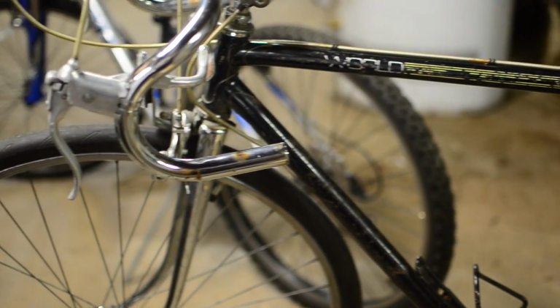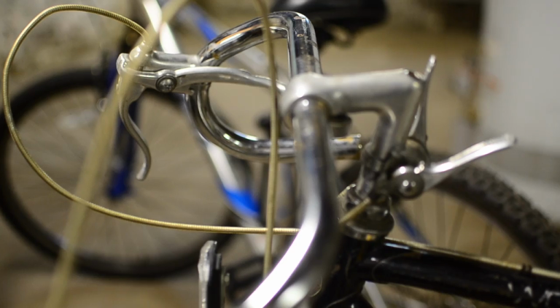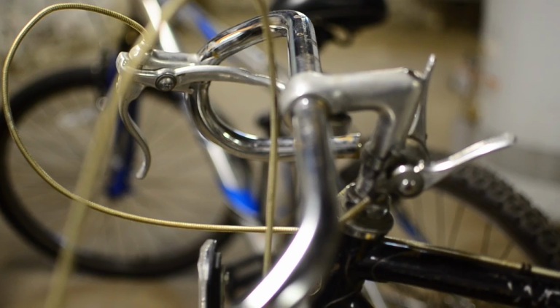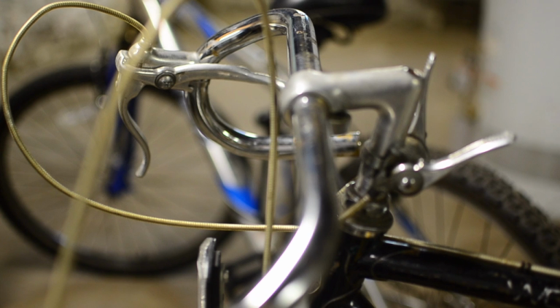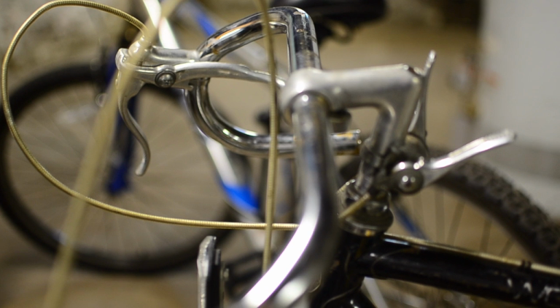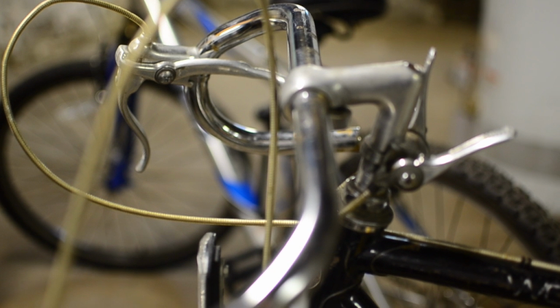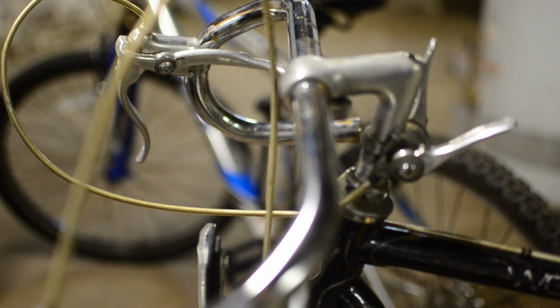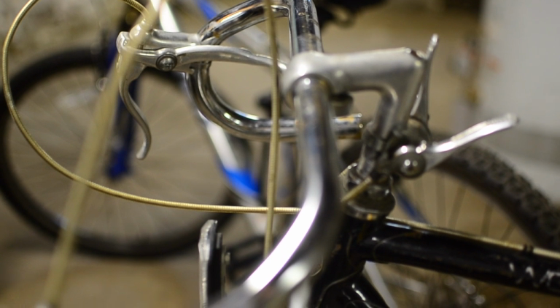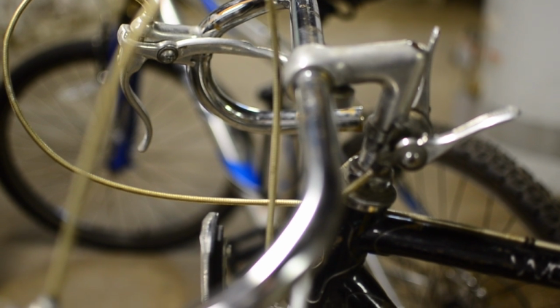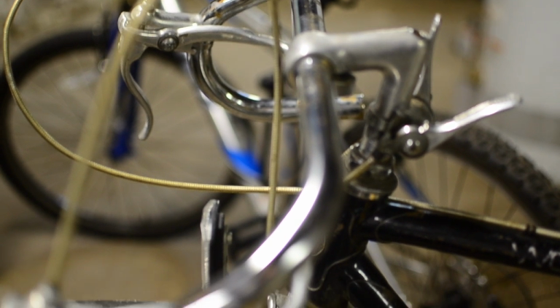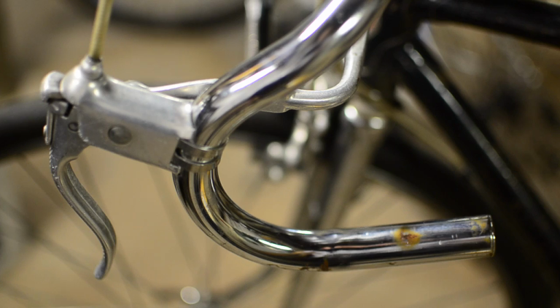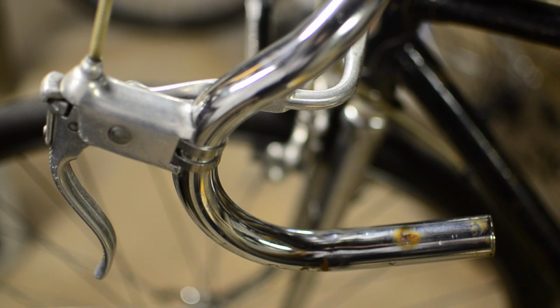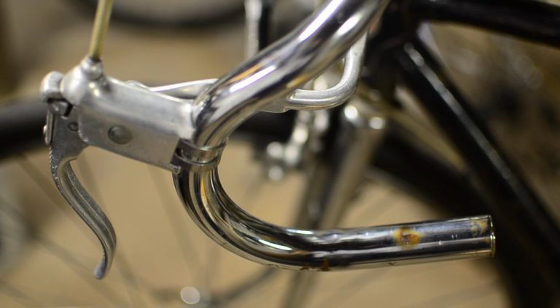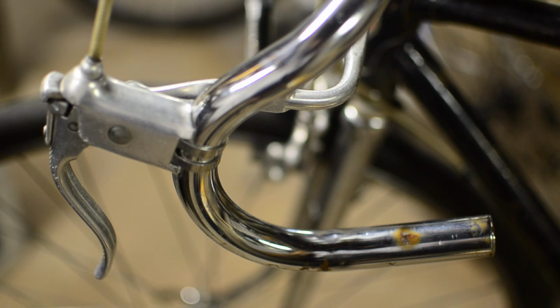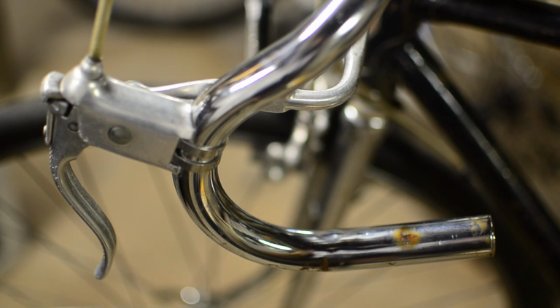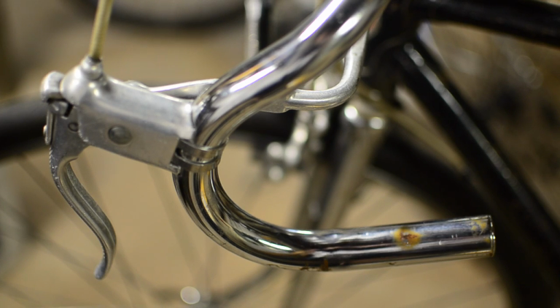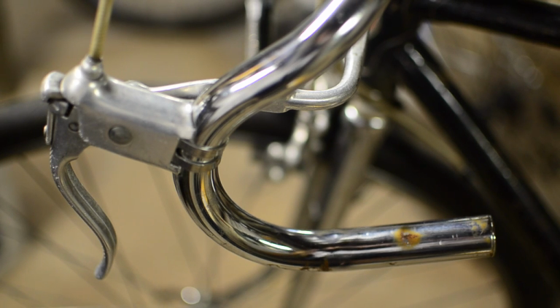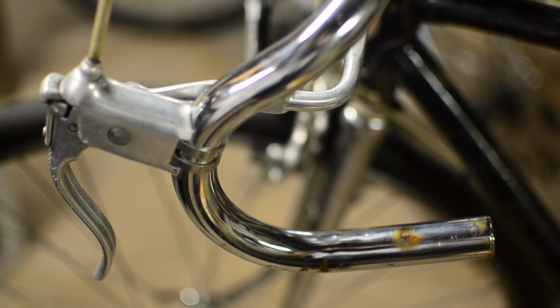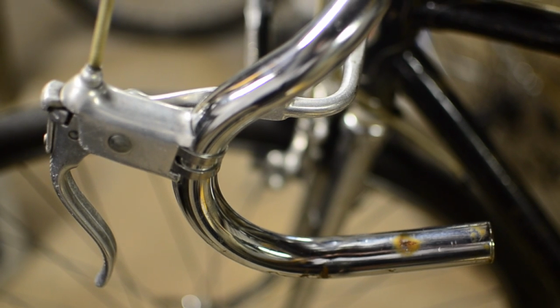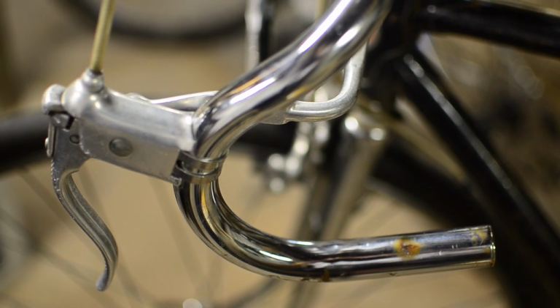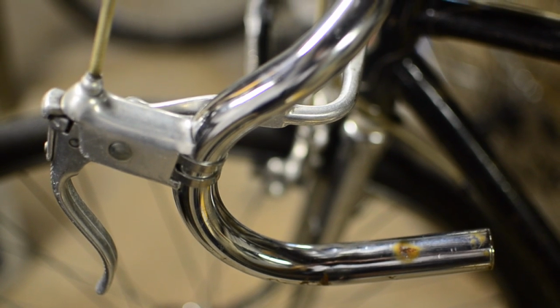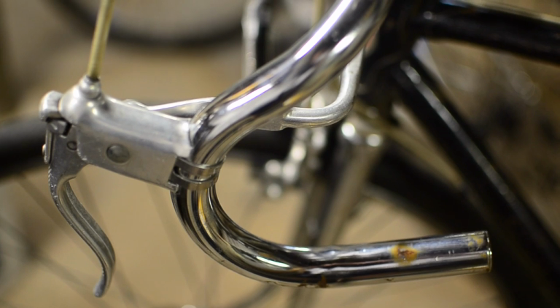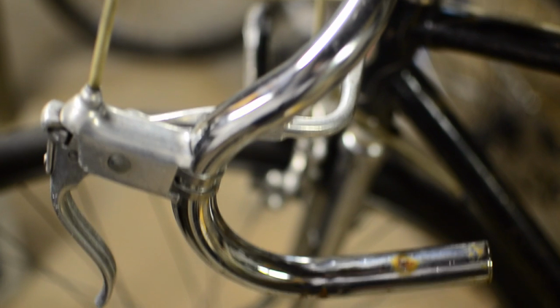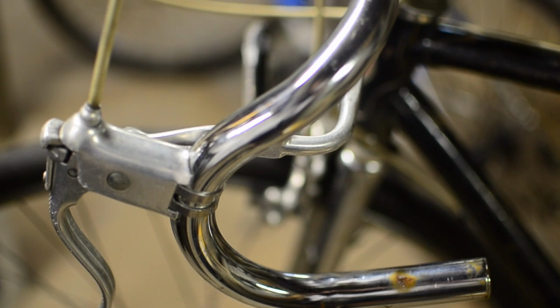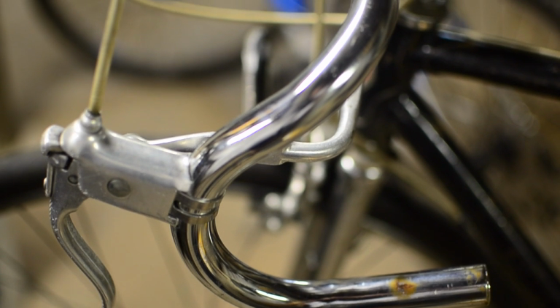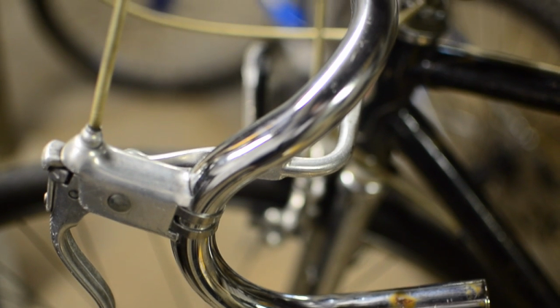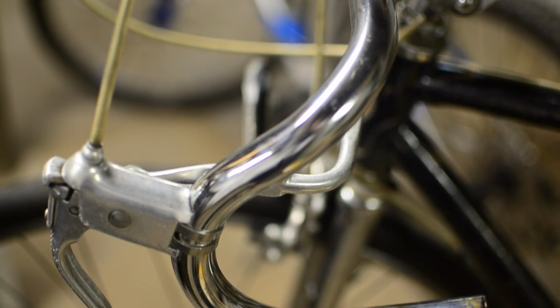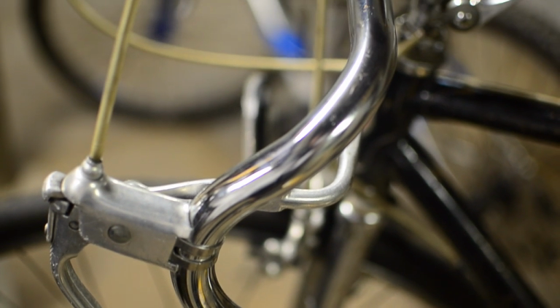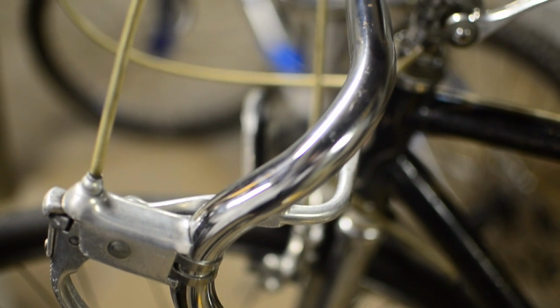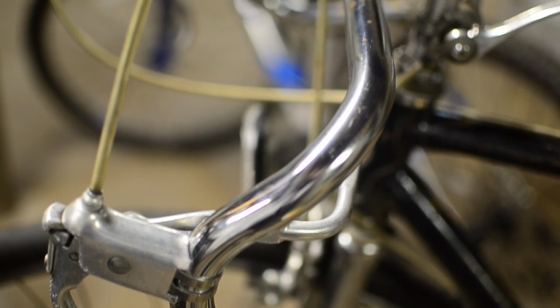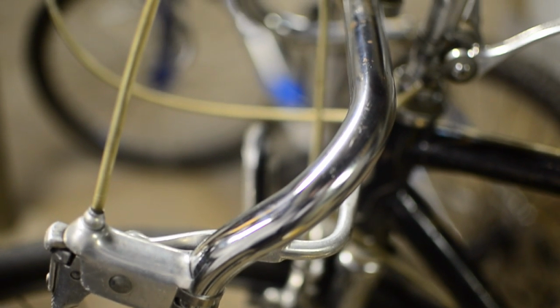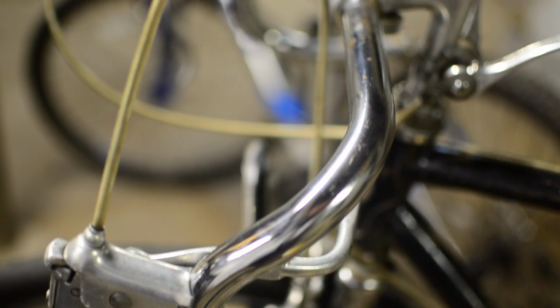We will be re-taping the handlebars. I've already stripped the old tape on these handlebars. We will put on some degreaser to clean up the metal, and then put on new tape.